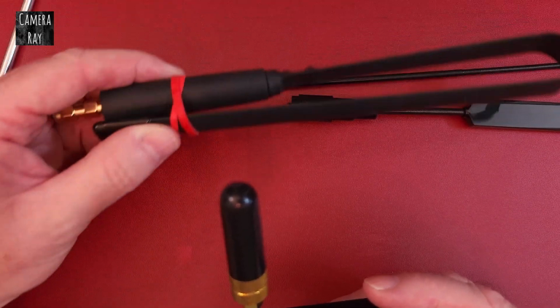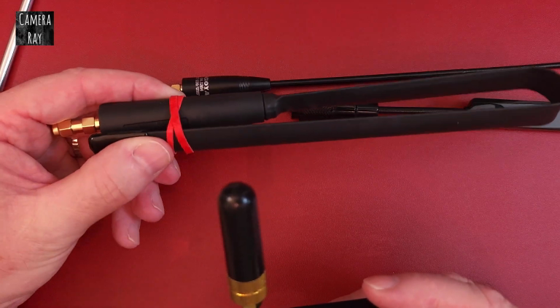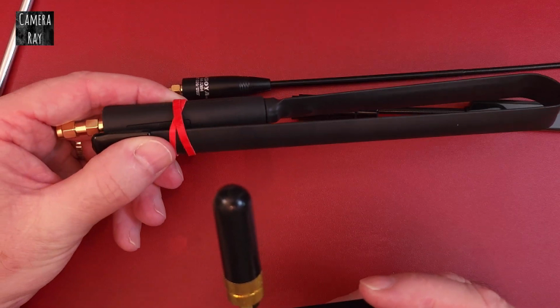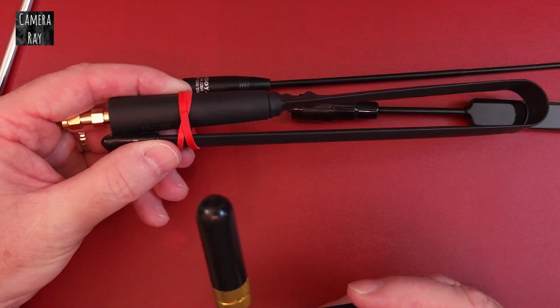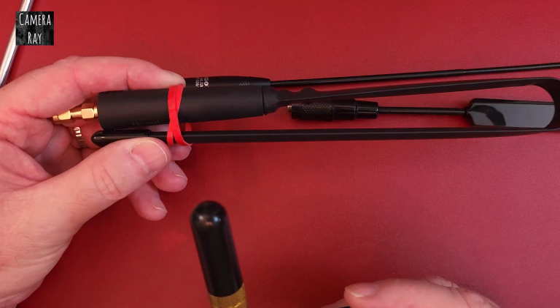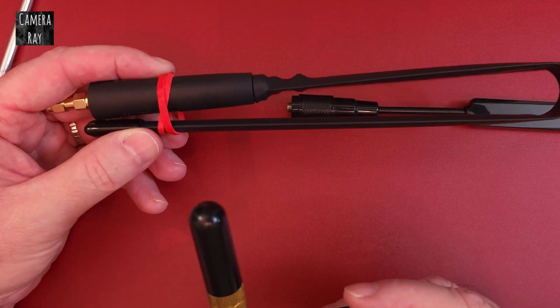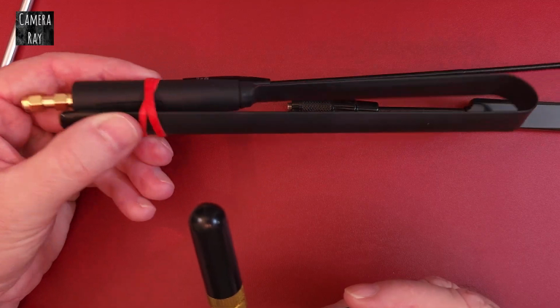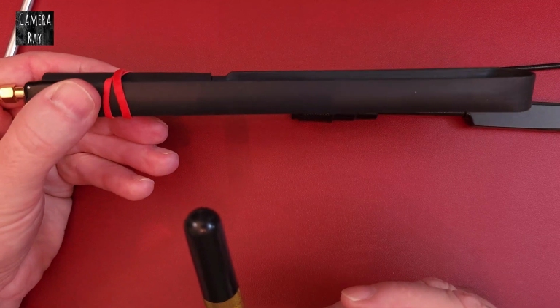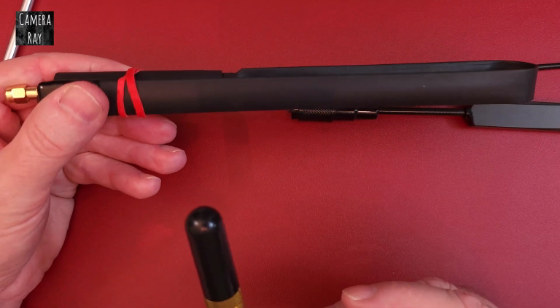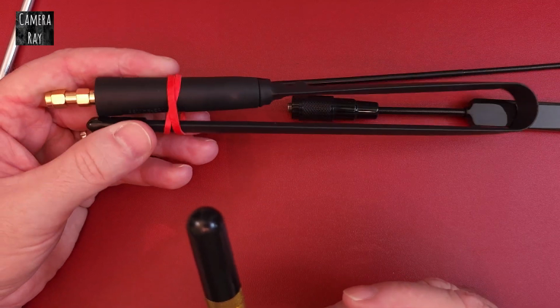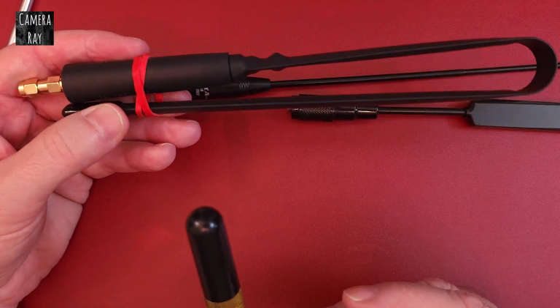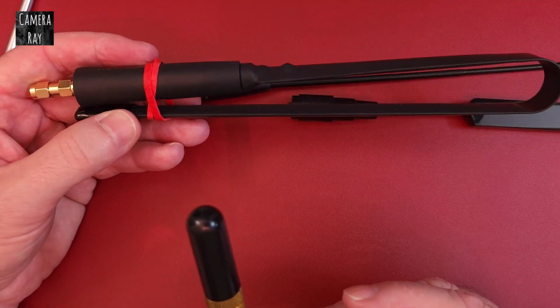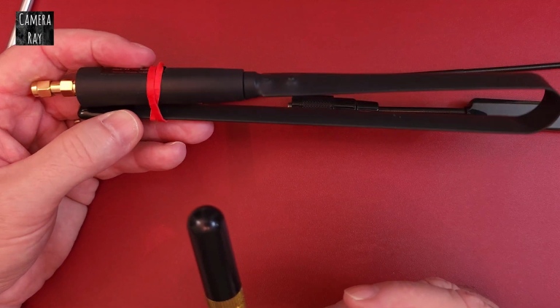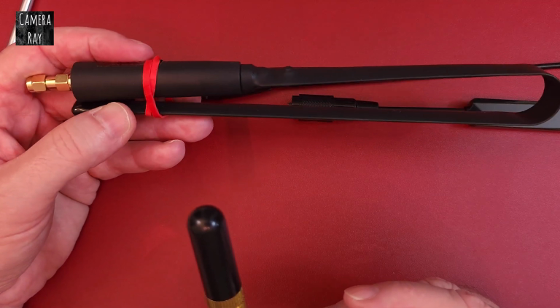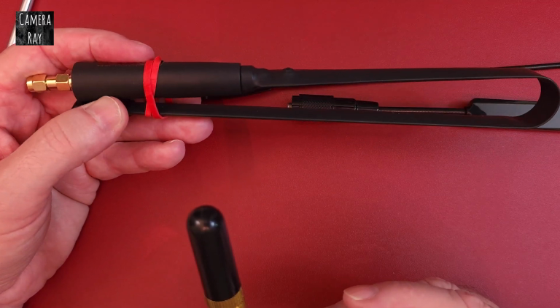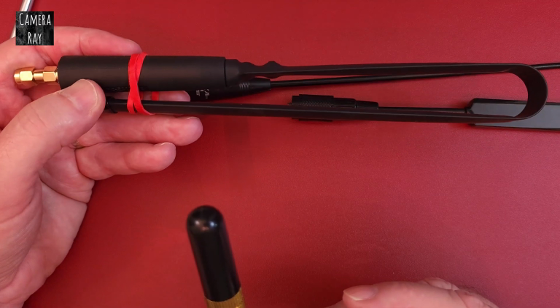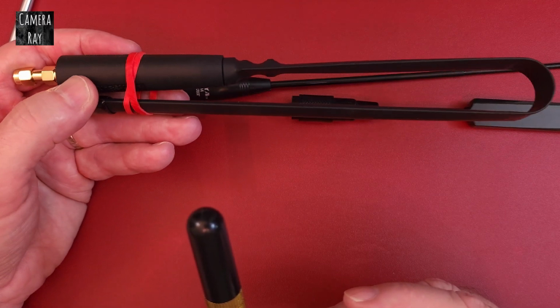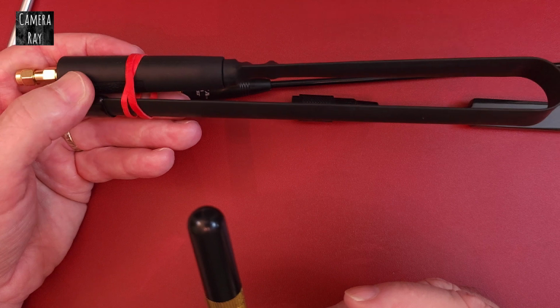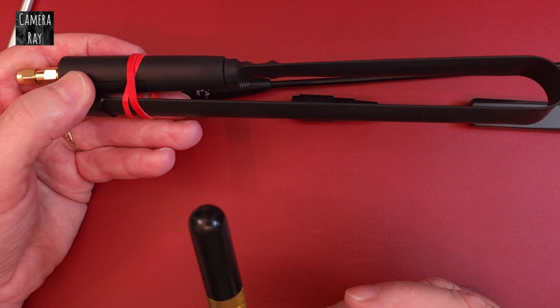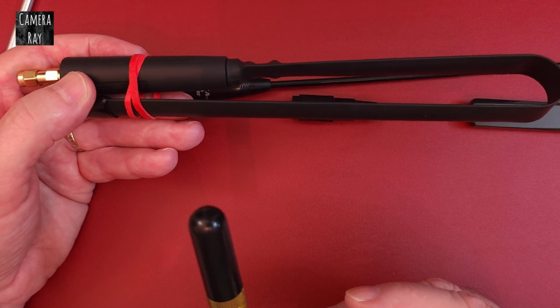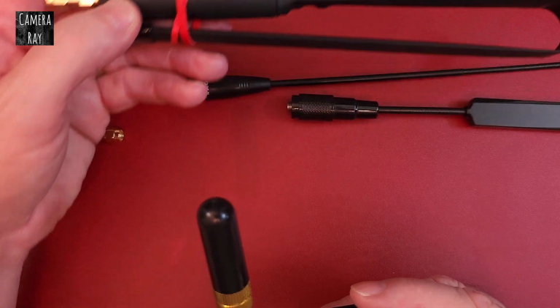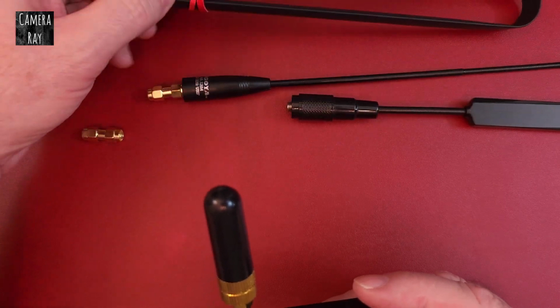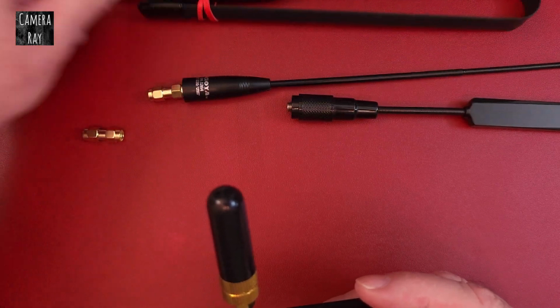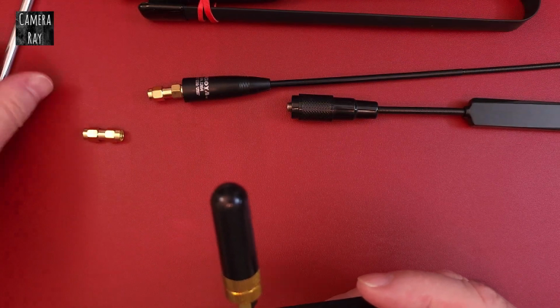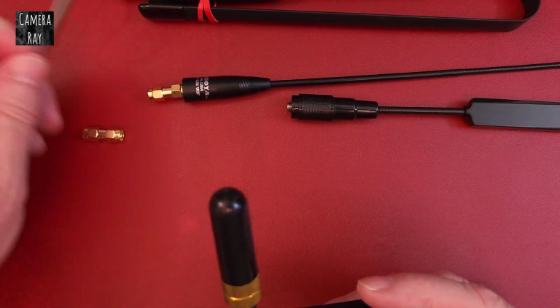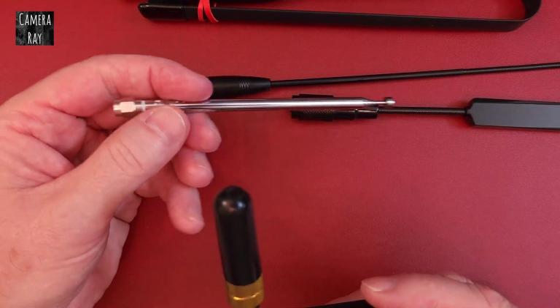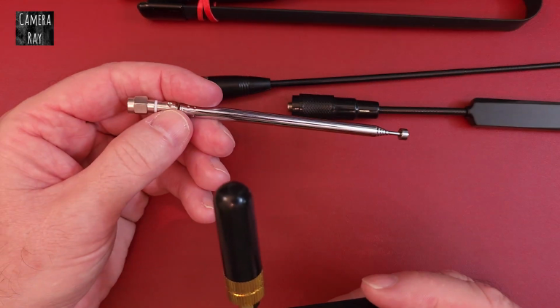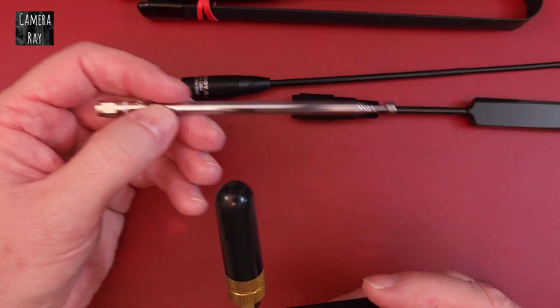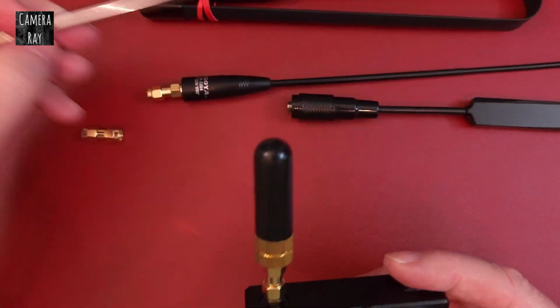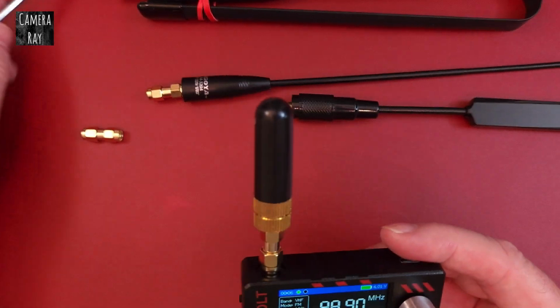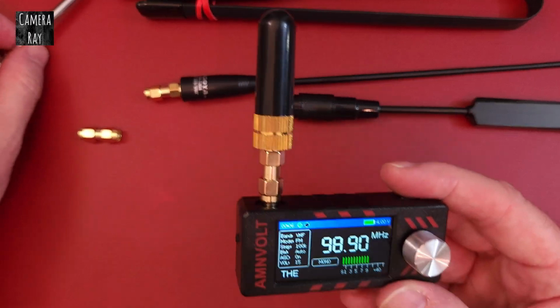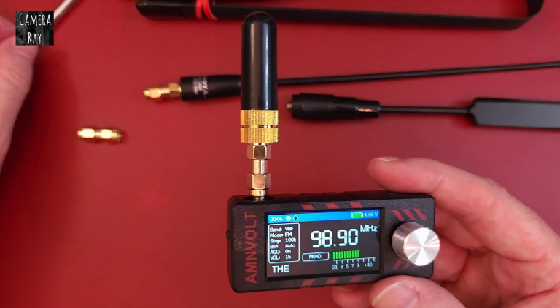These extended ones will also. You can get a really long foldable antenna like this — if you buy one that's four feet long, it'll give you a lot better reception than the little whip antenna that comes with it.